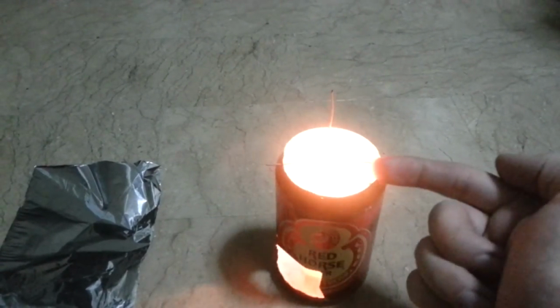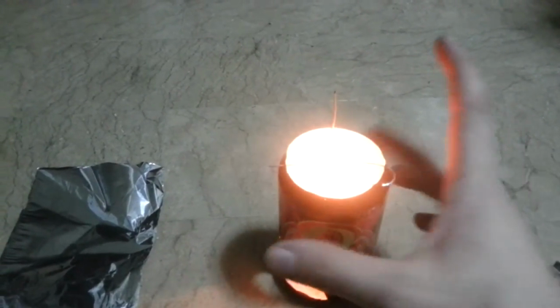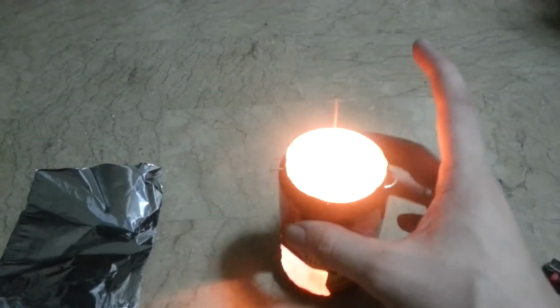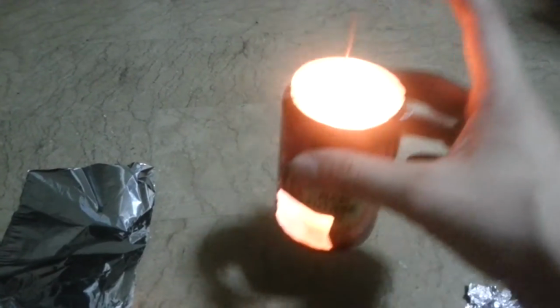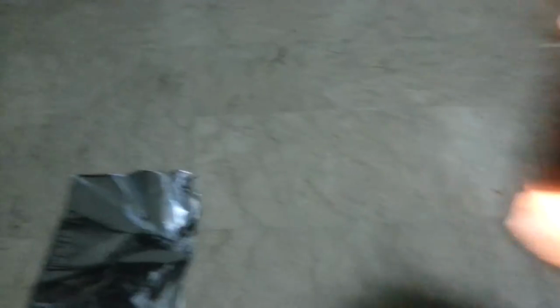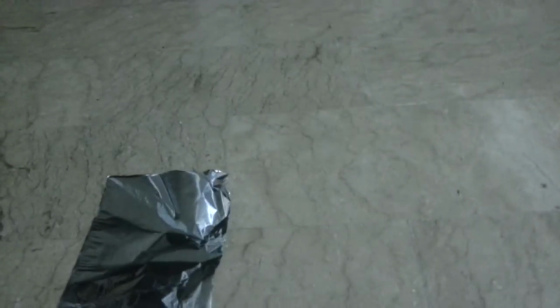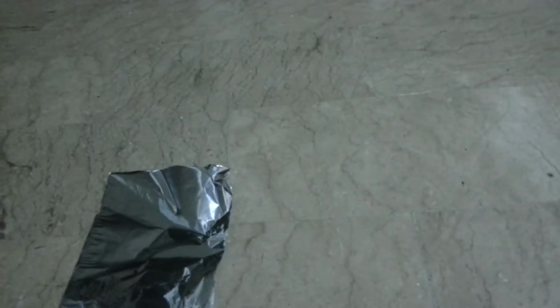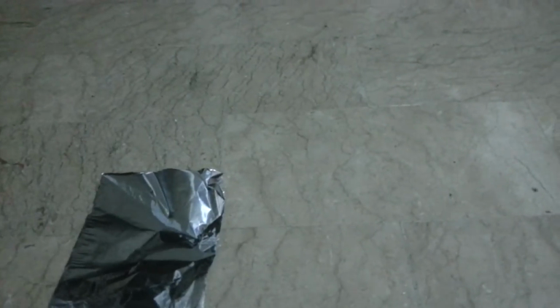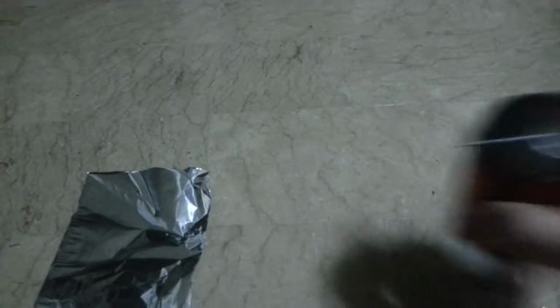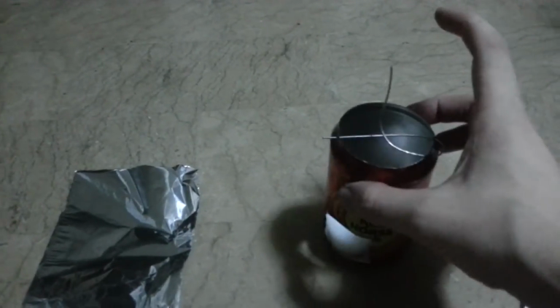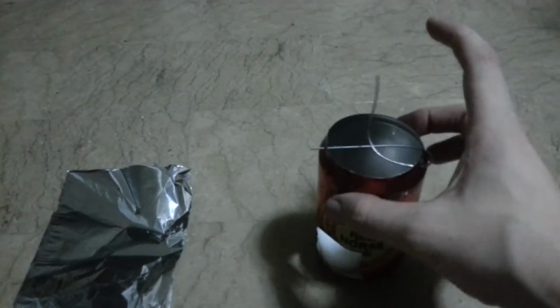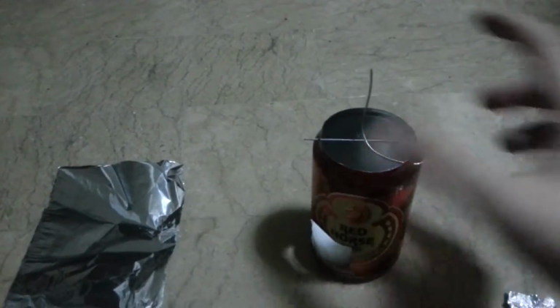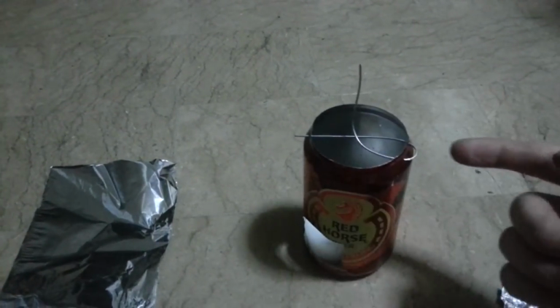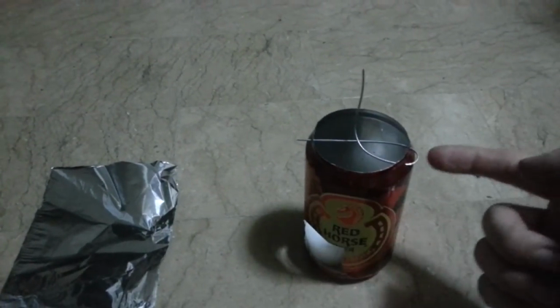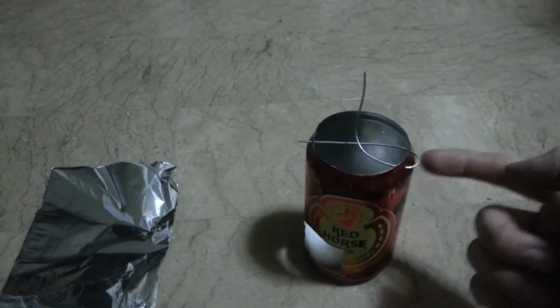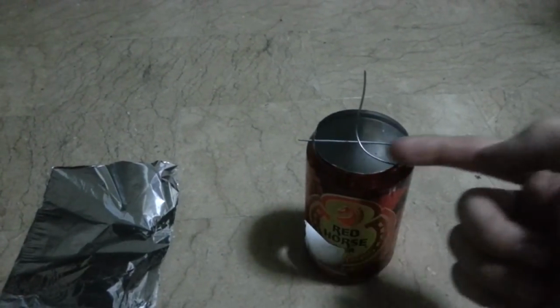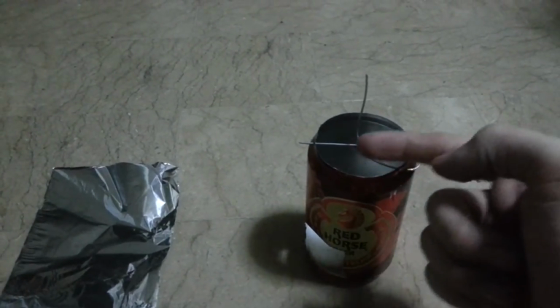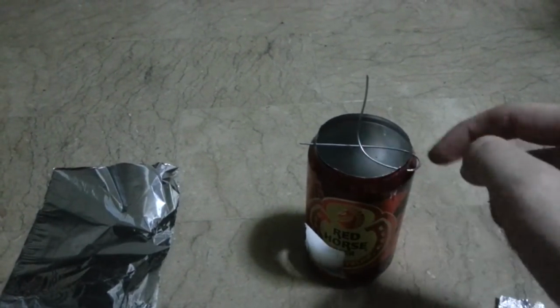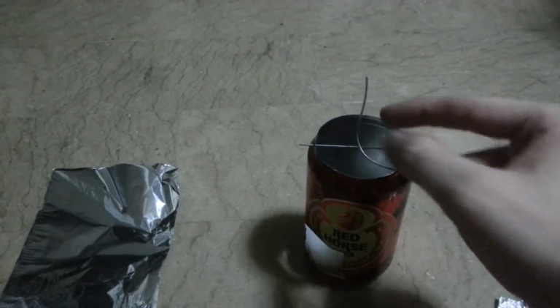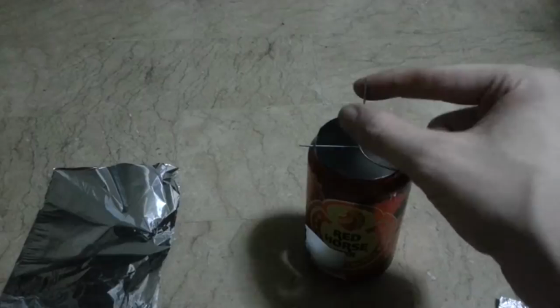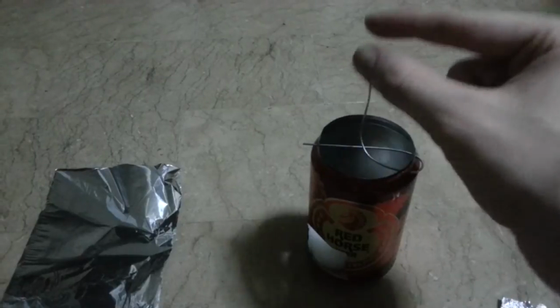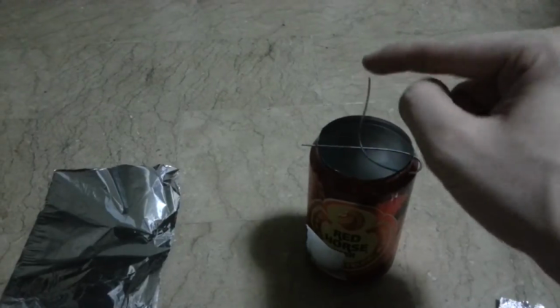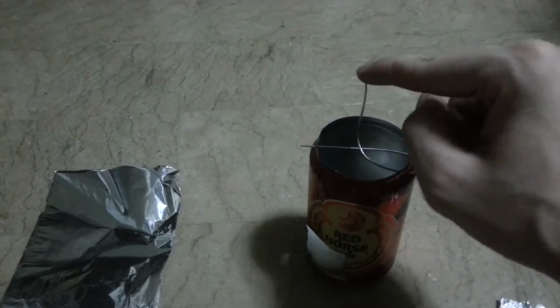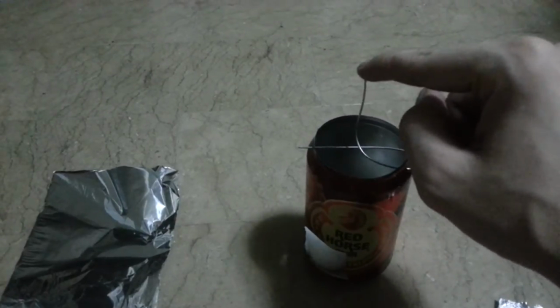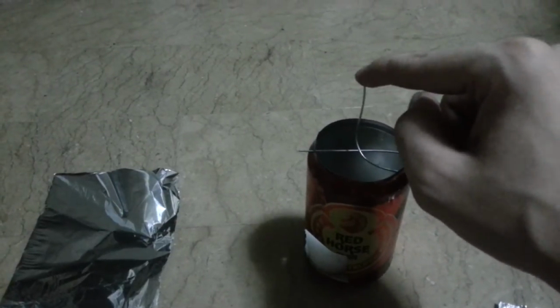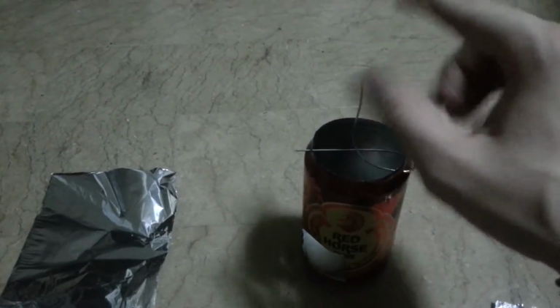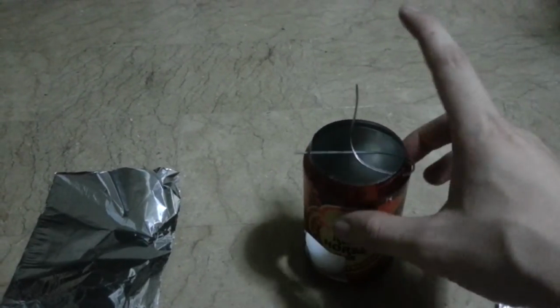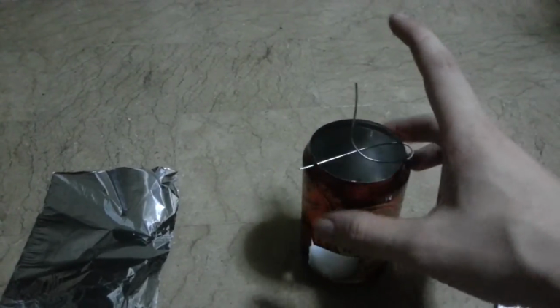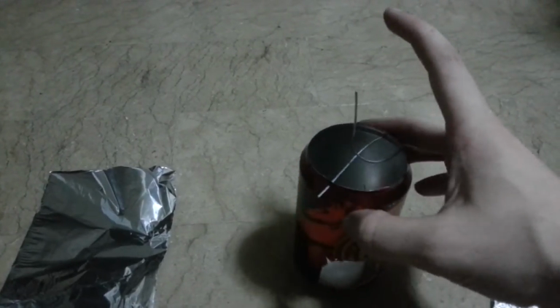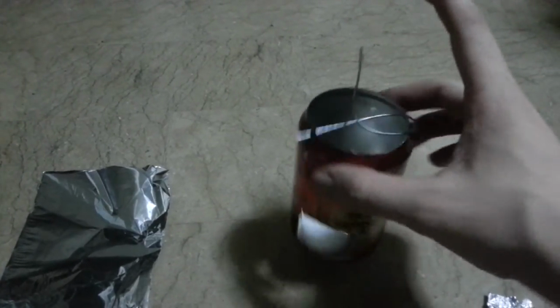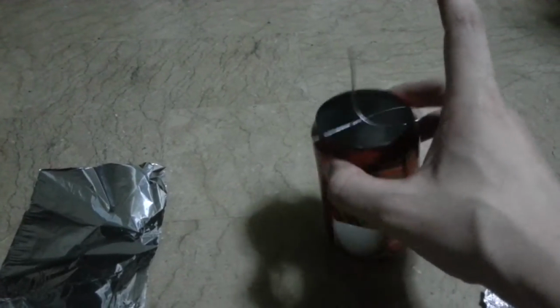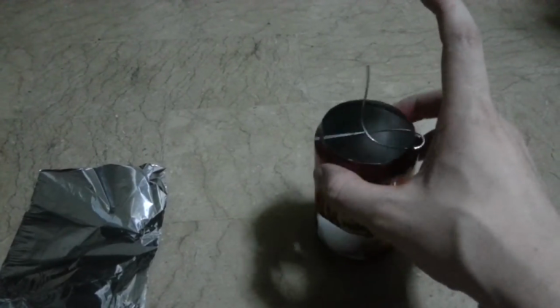Push the wire through and just bend it up here — so this is your centre point. And that's that bit done.